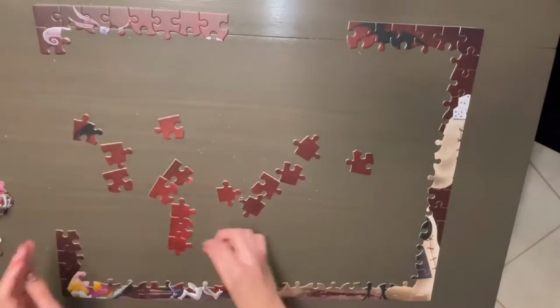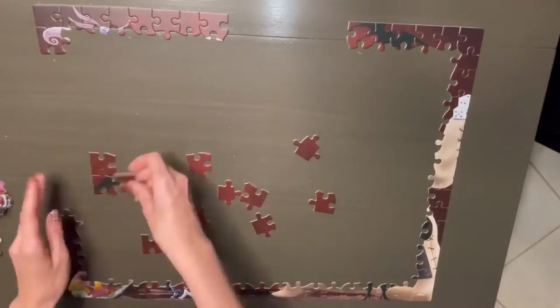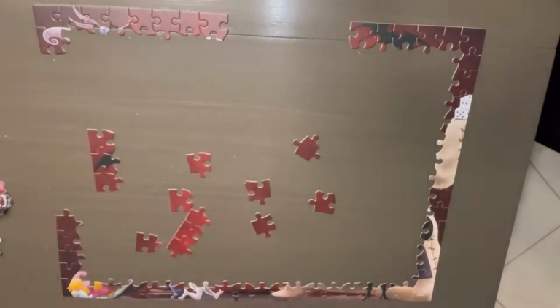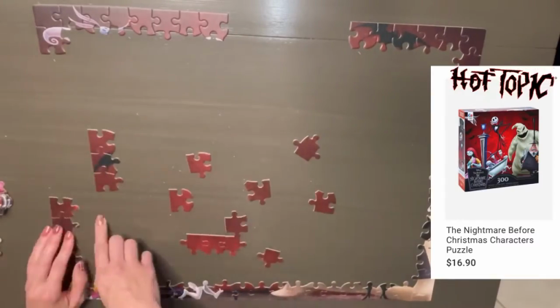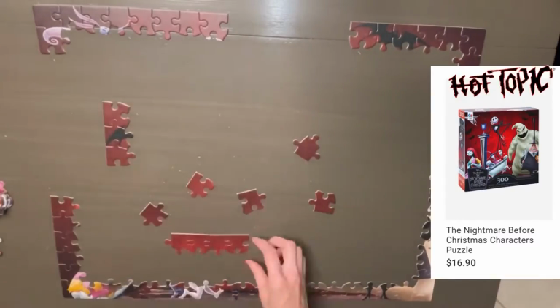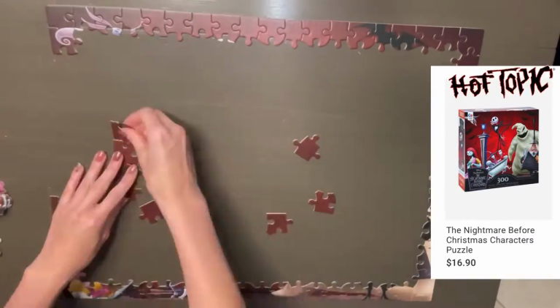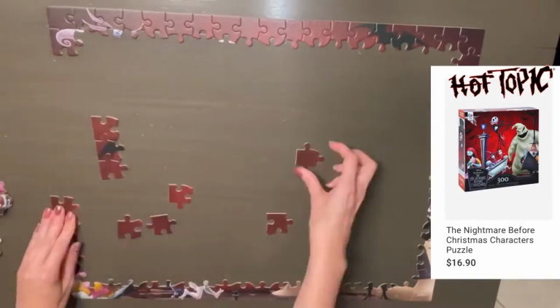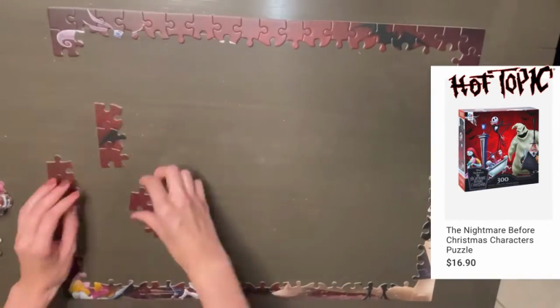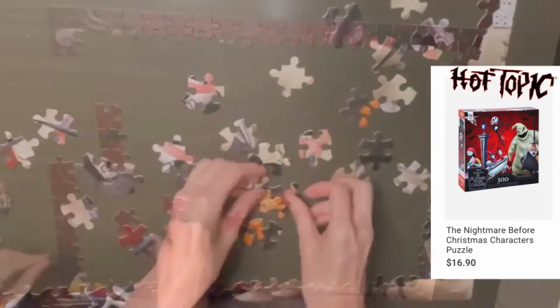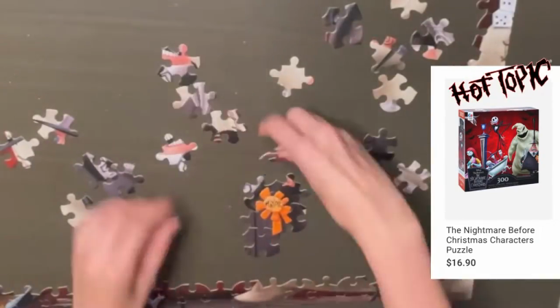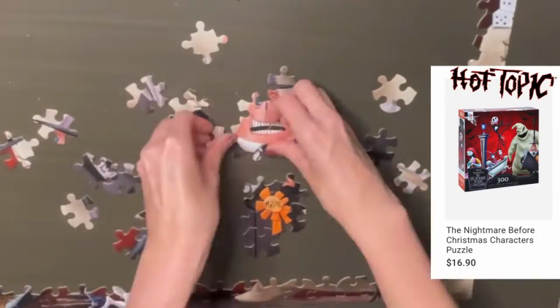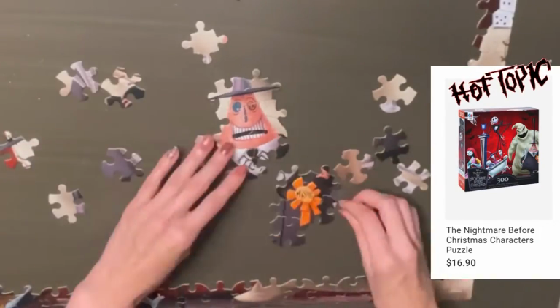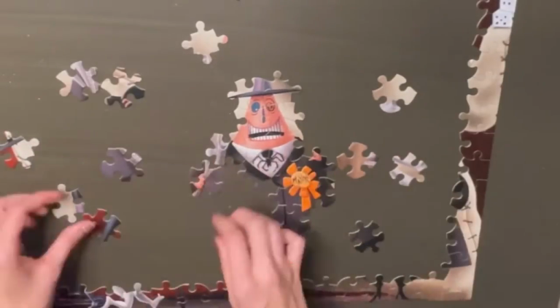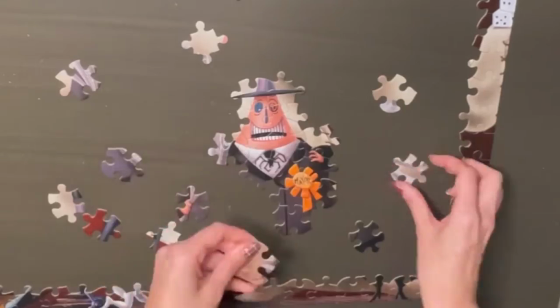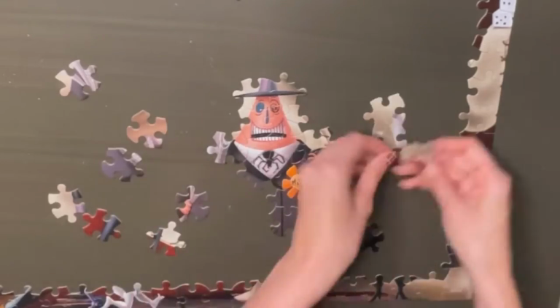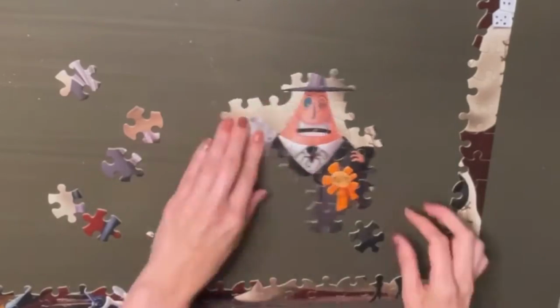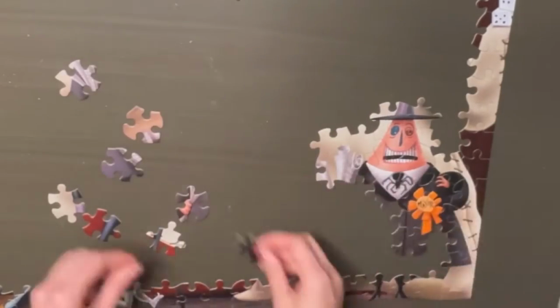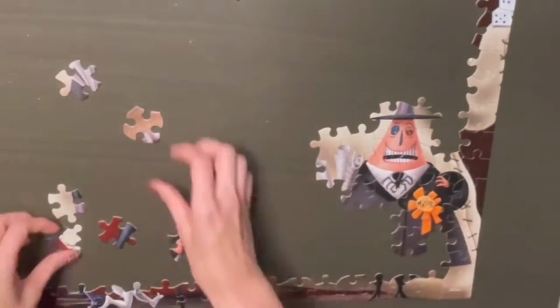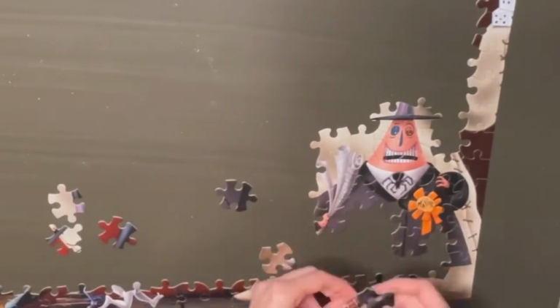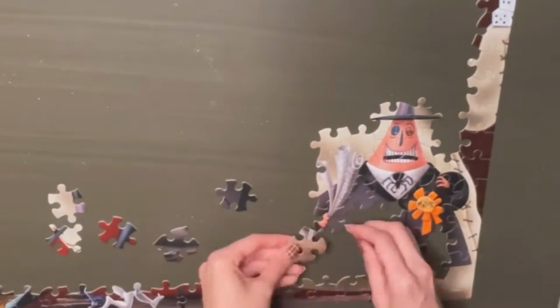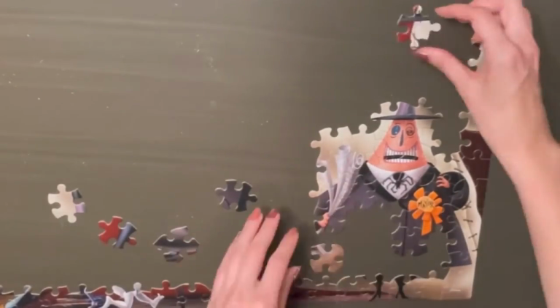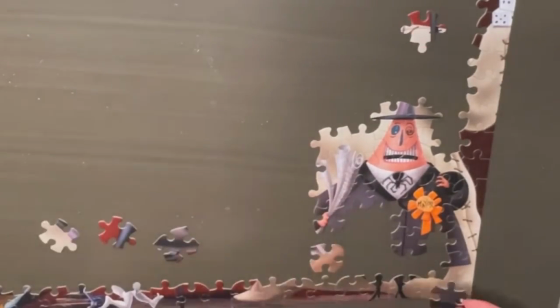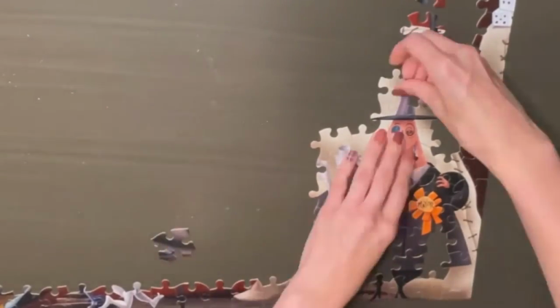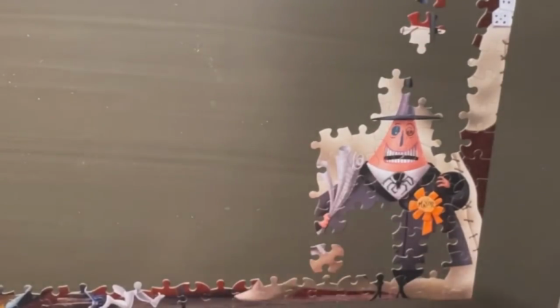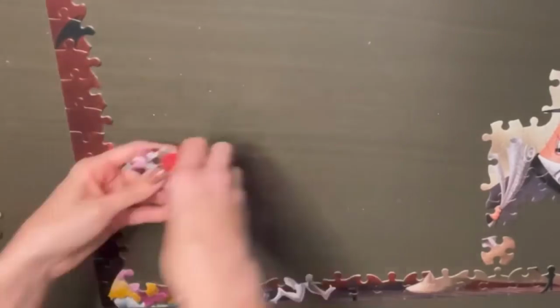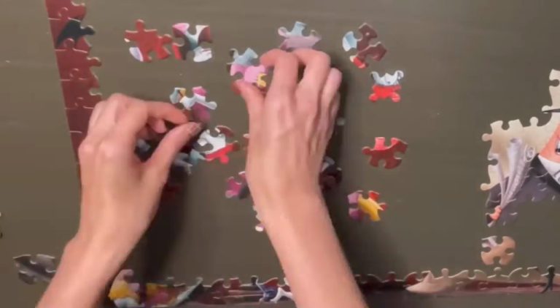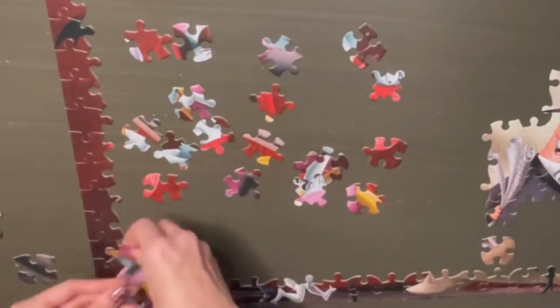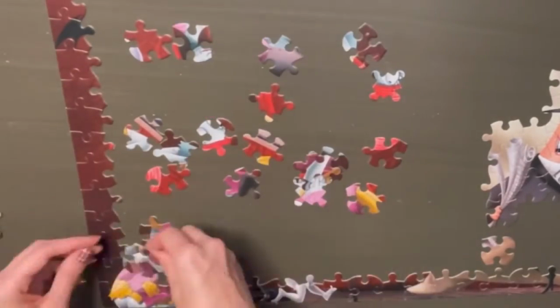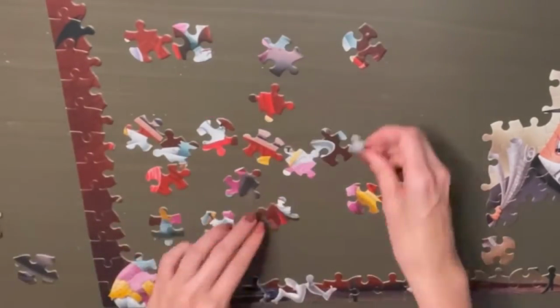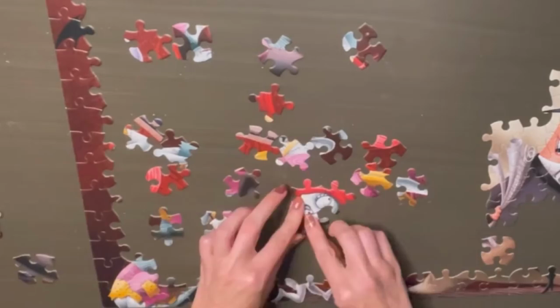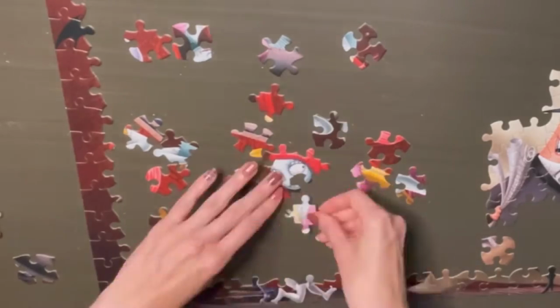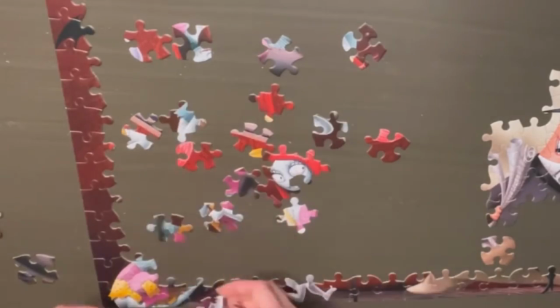I originally got this puzzle from Hot Topic during Hot Cash days. I think it originally retailed for $16.90, so I figure I paid around nine dollars for this — which is completely worth it.